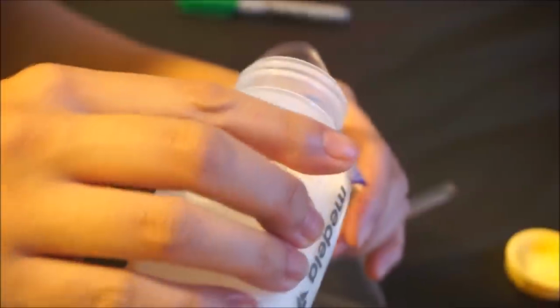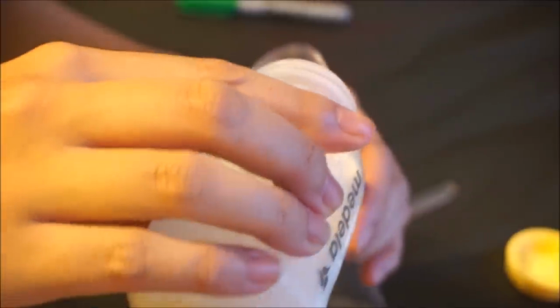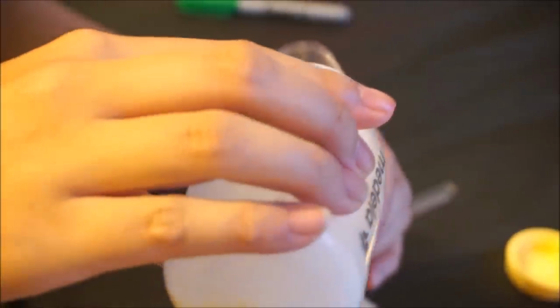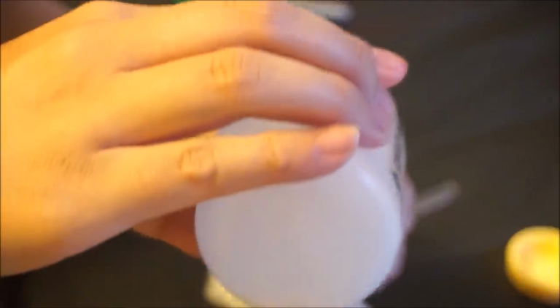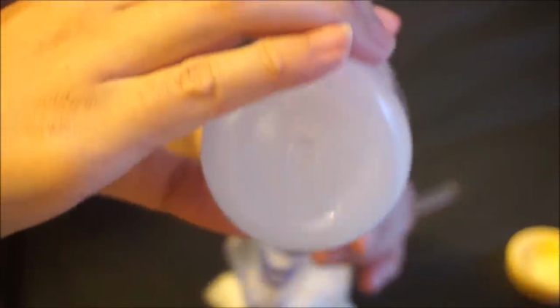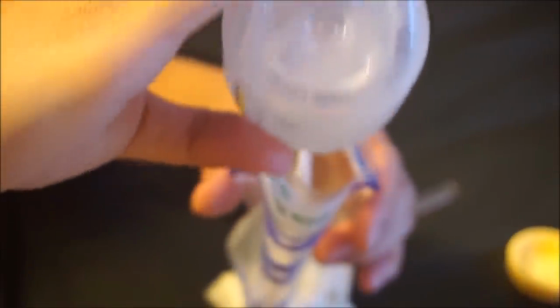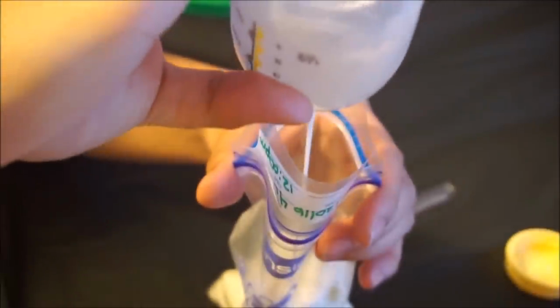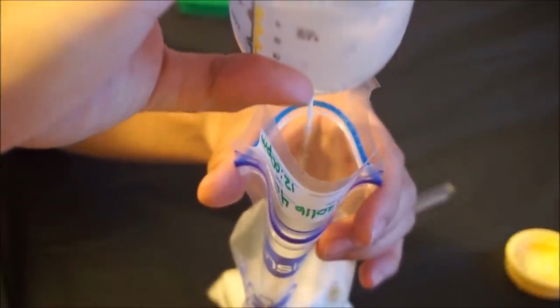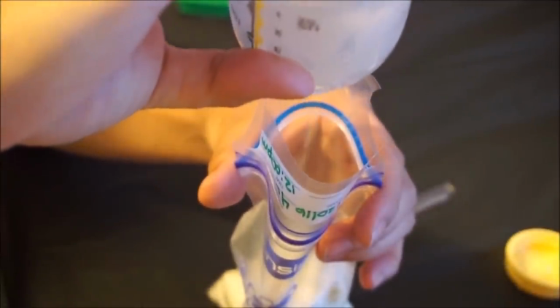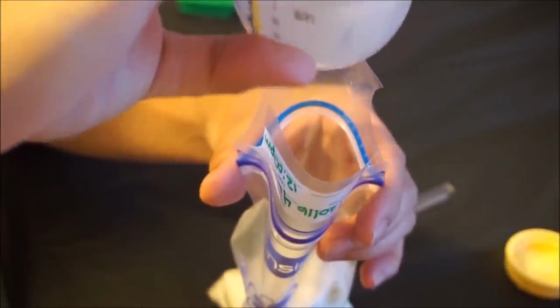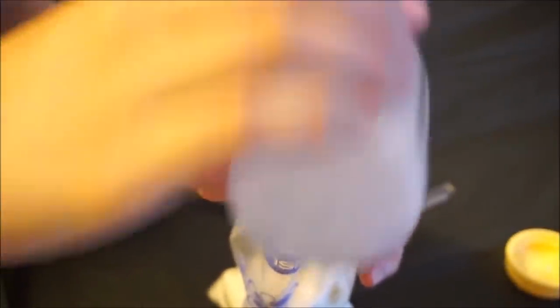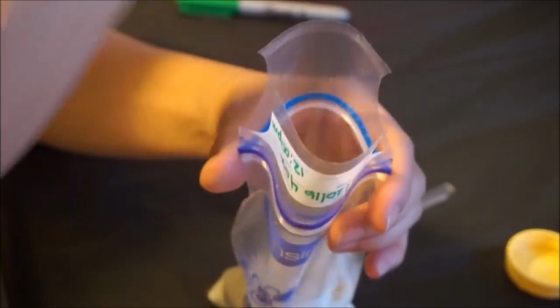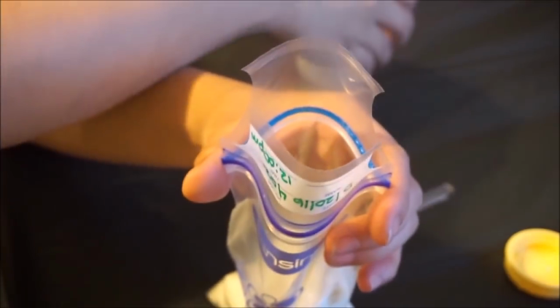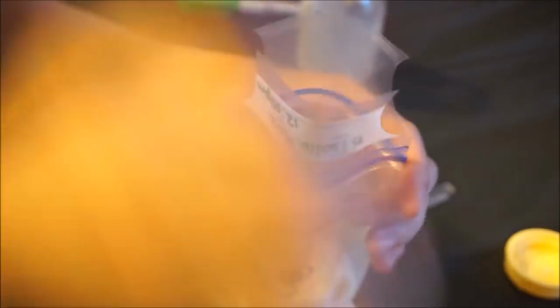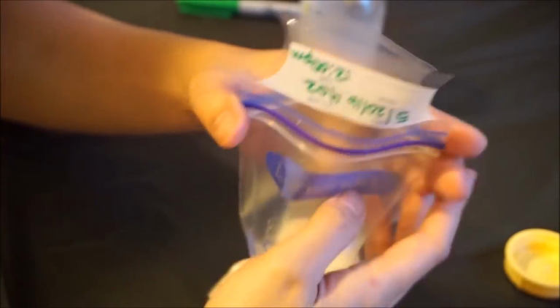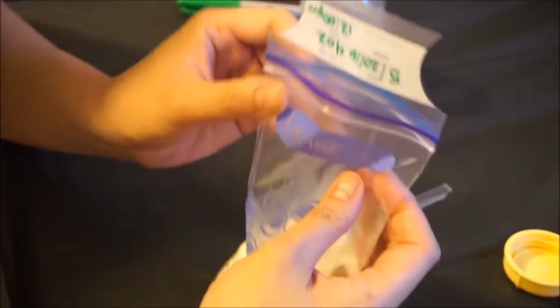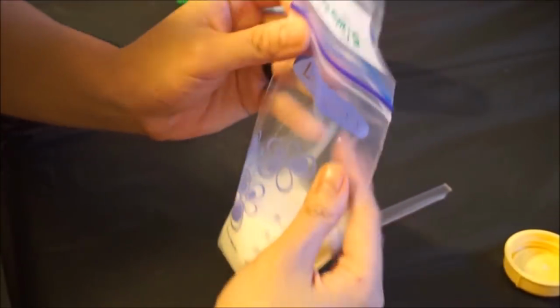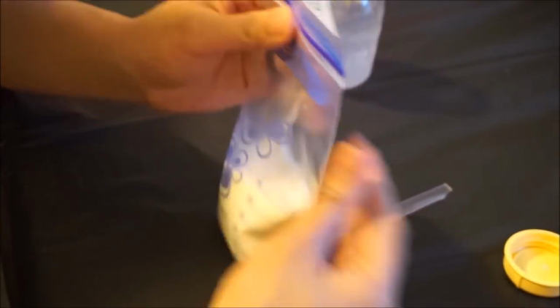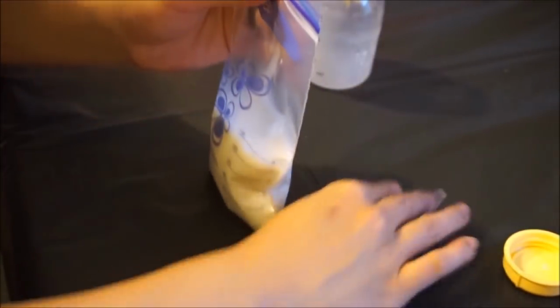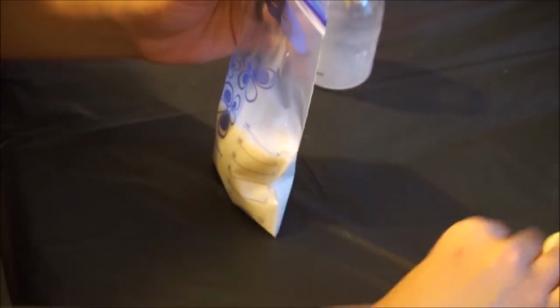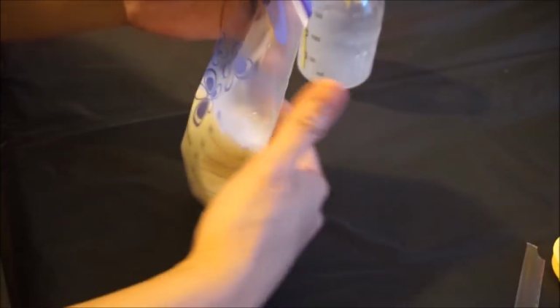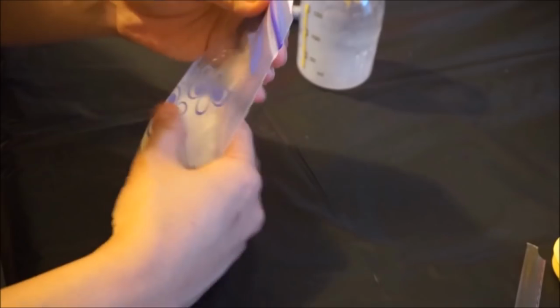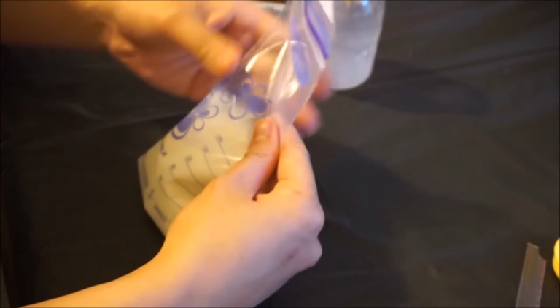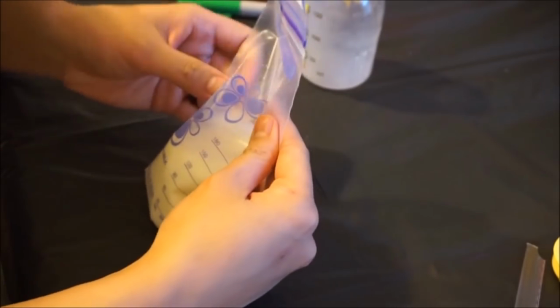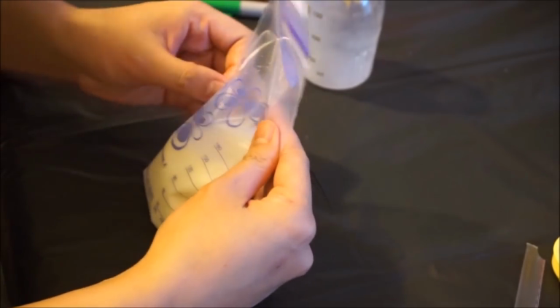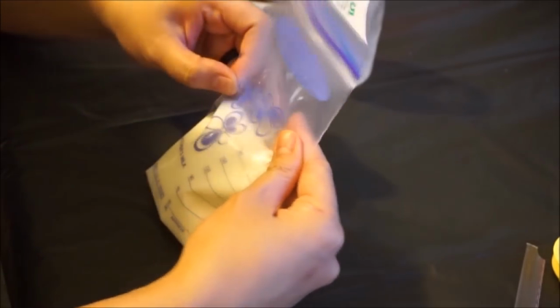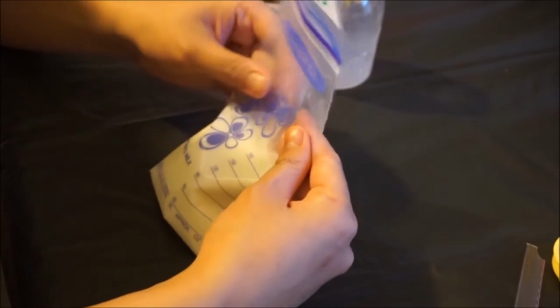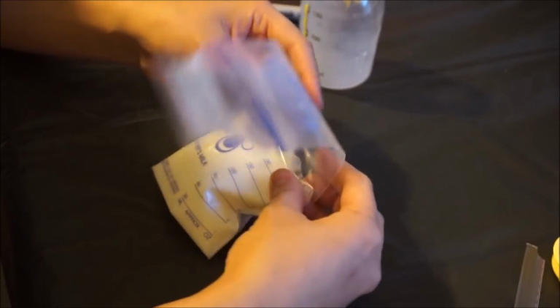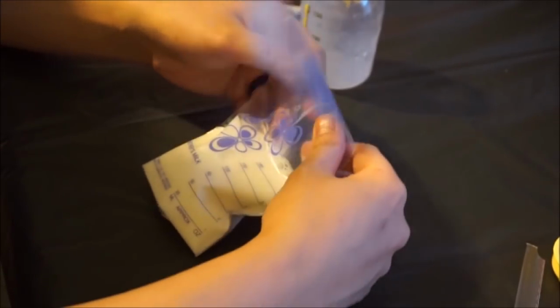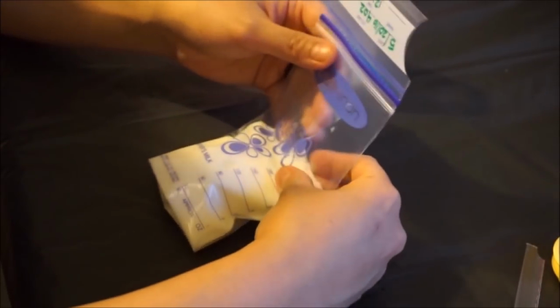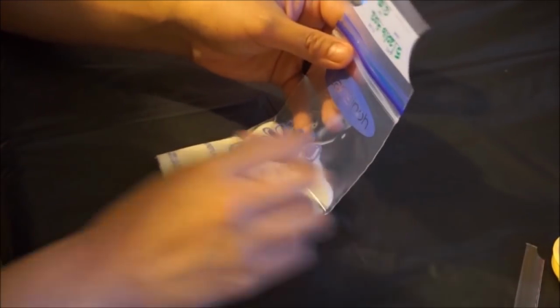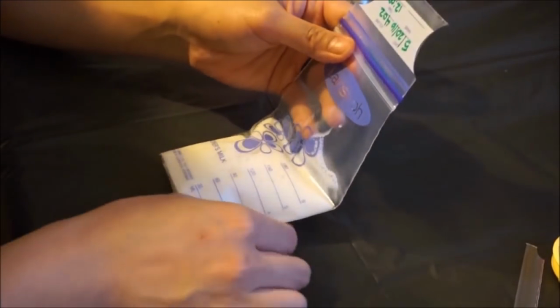Carefully pour all the milk inside the bag, then slowly lay the bag flat on the table to take out as much extra air as you can, and then seal it.